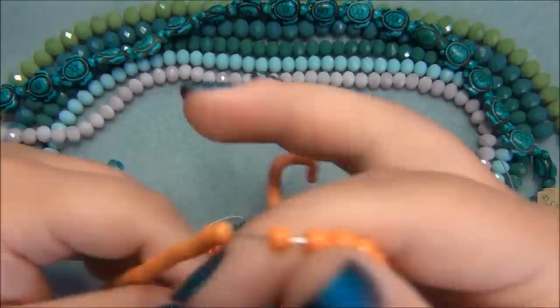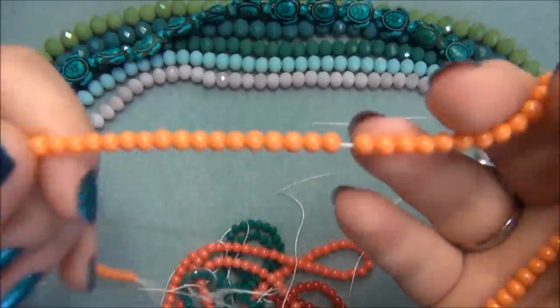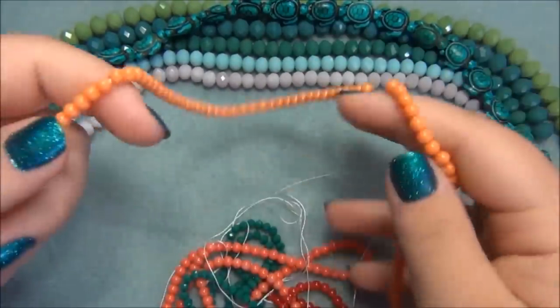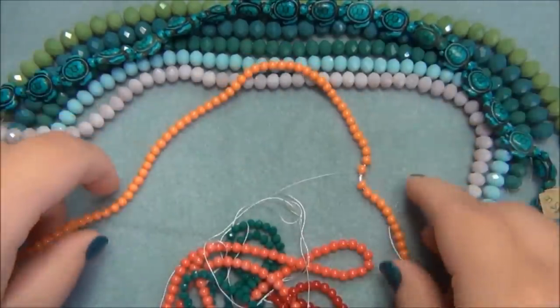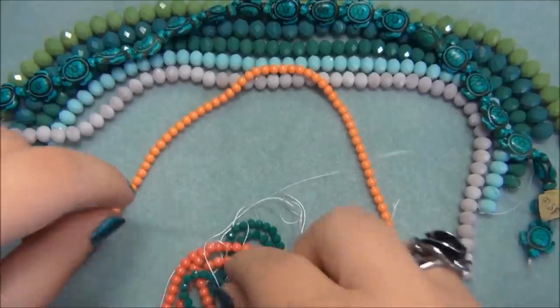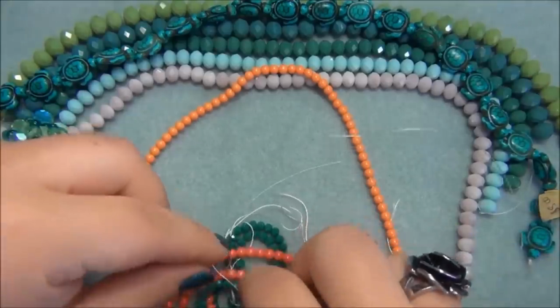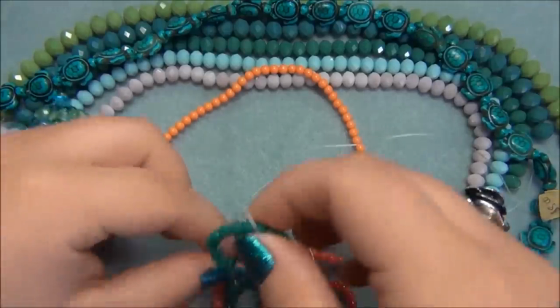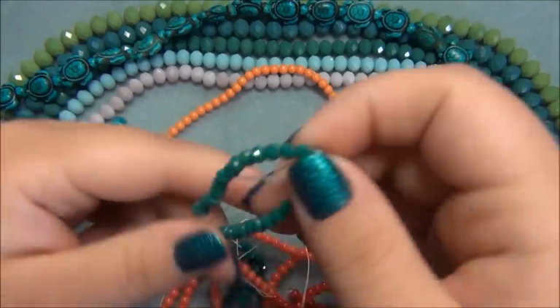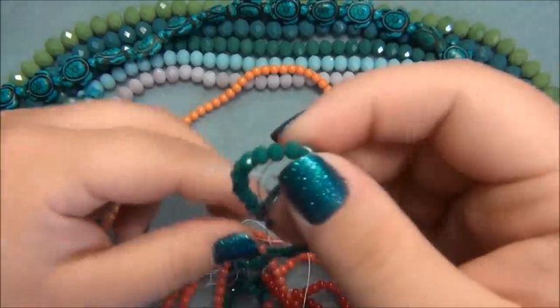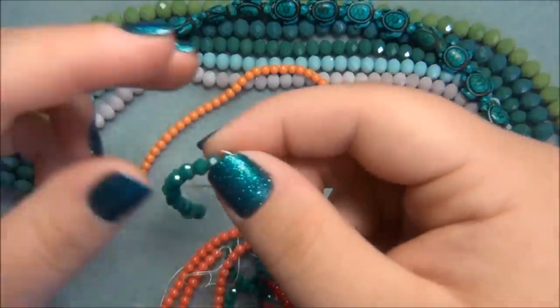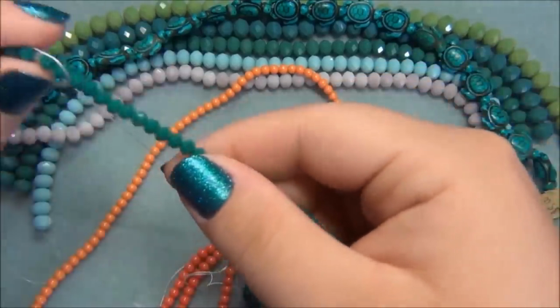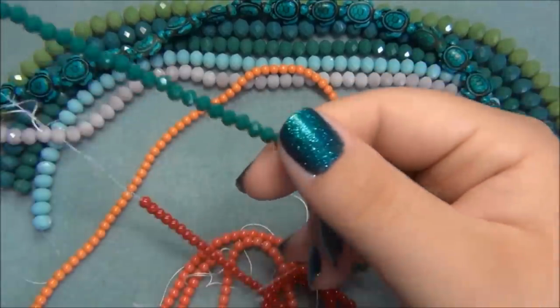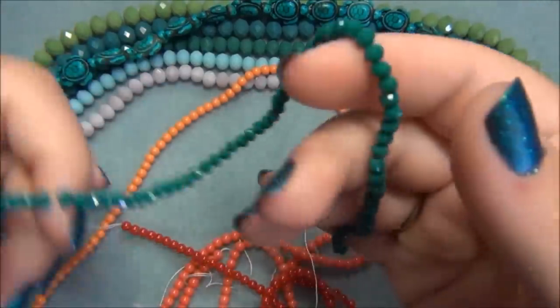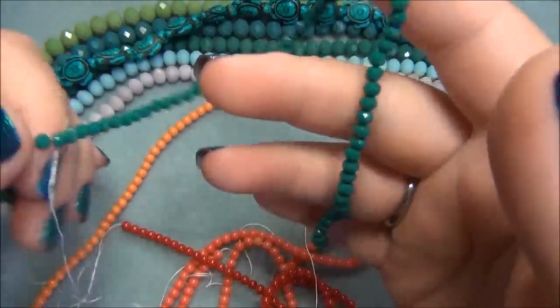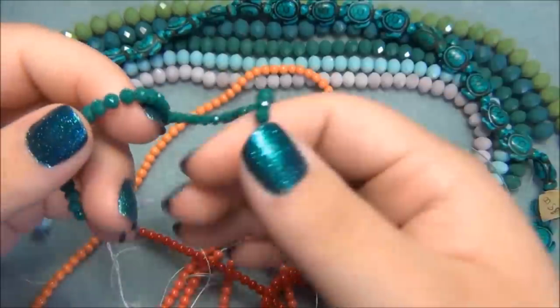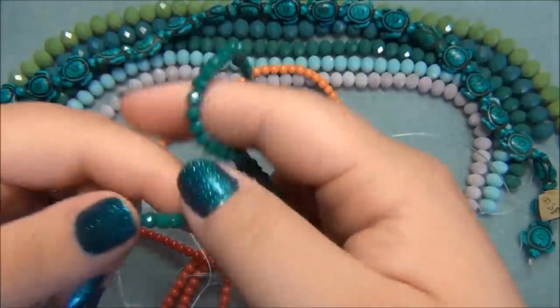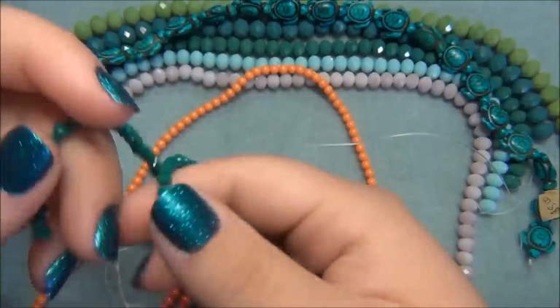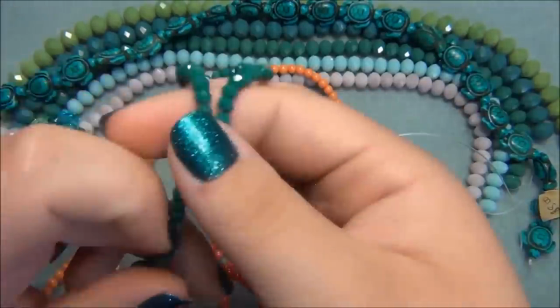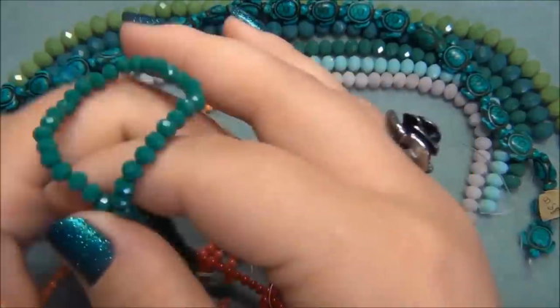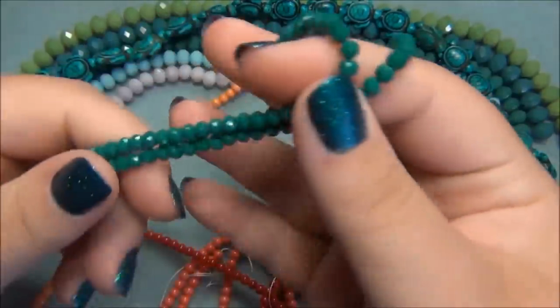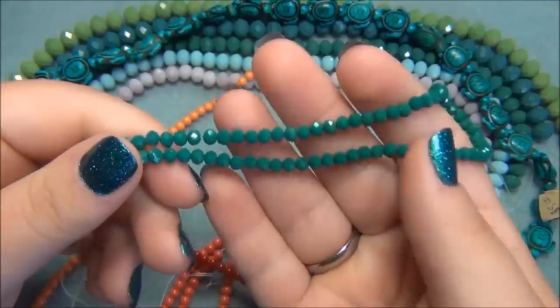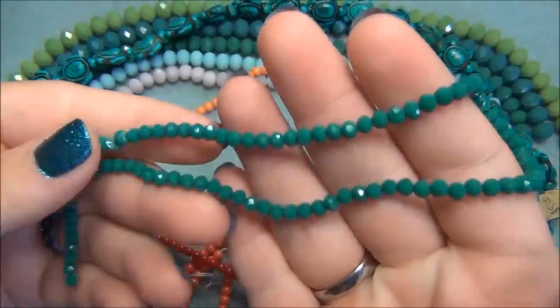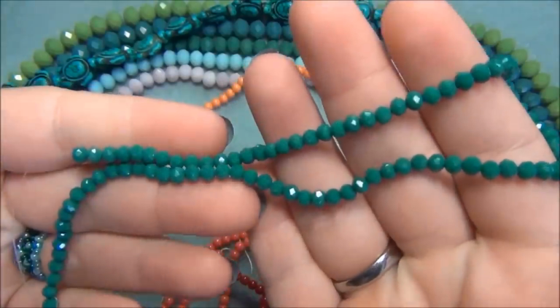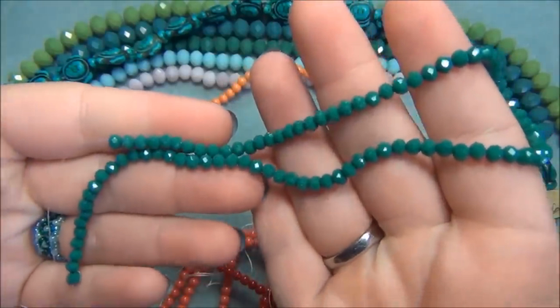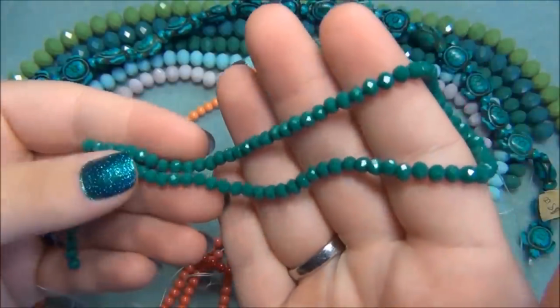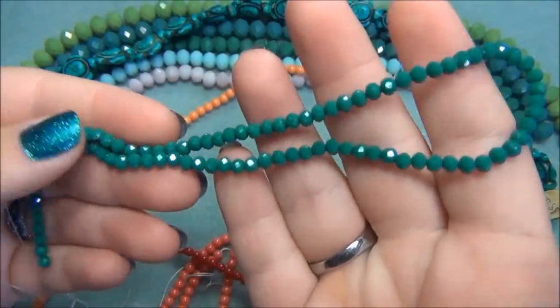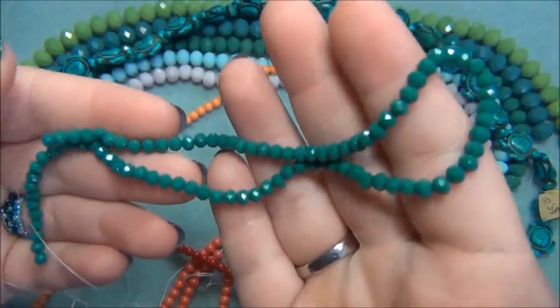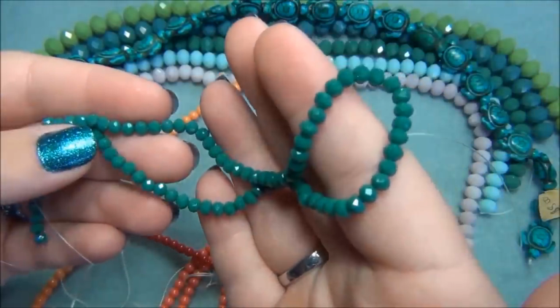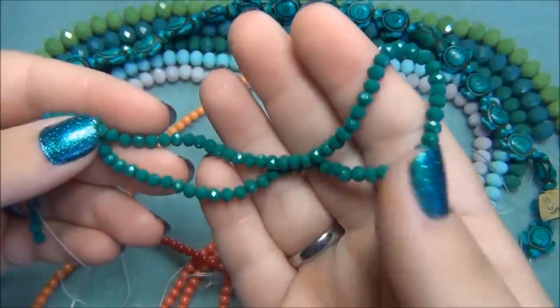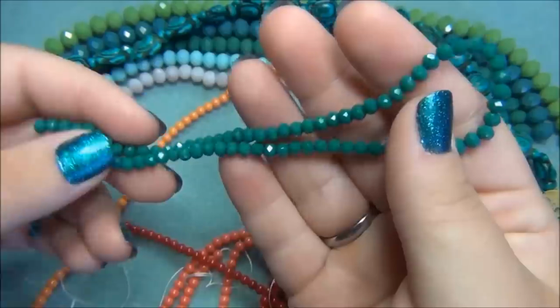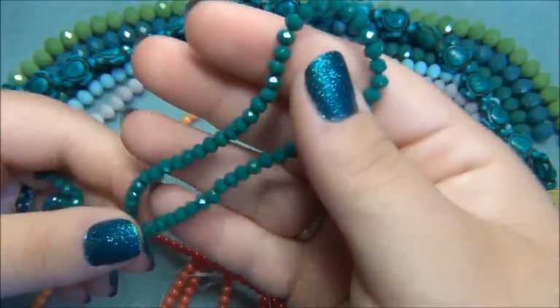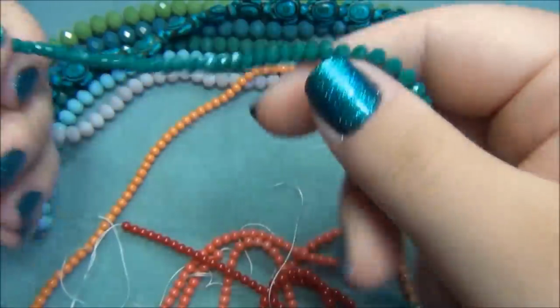Here are some other beads I got. I have one more strand of rondelles — these are 4mm rondelles in a teal color. They're so pretty. I love this color; it's my favorite color.